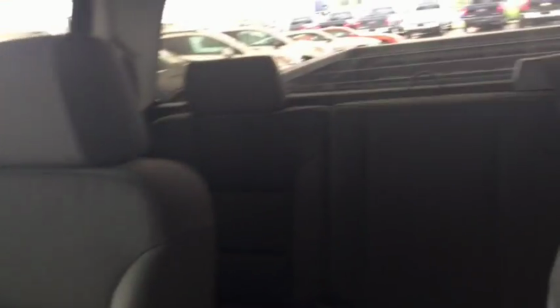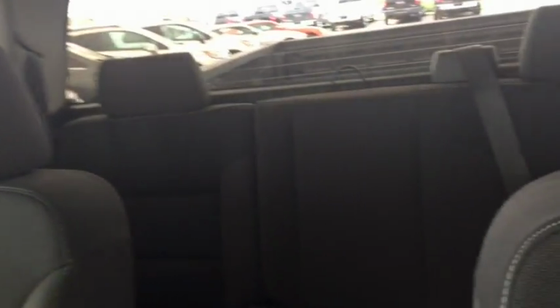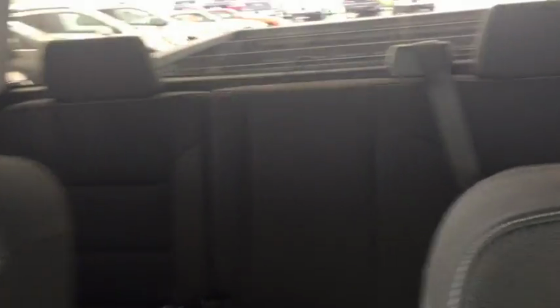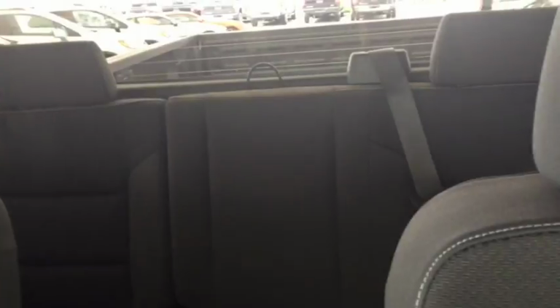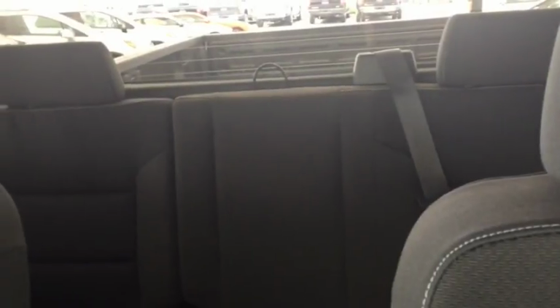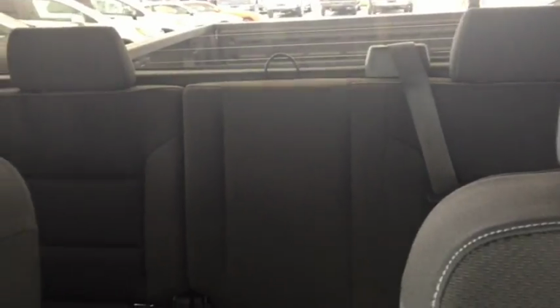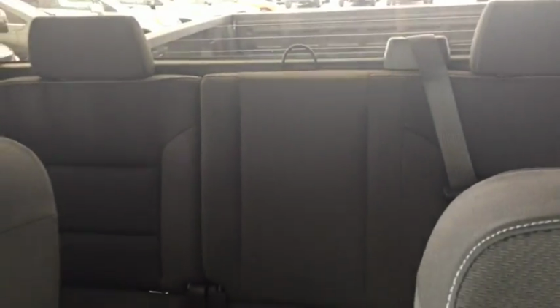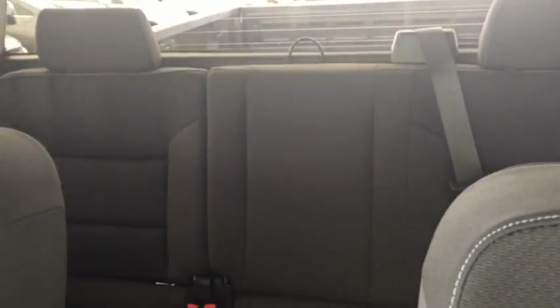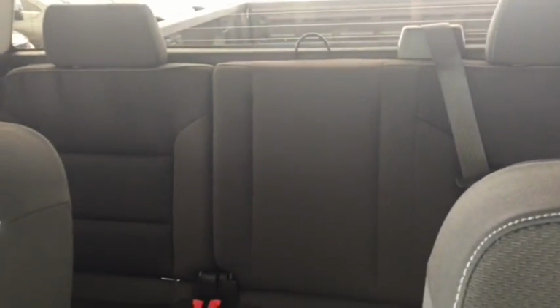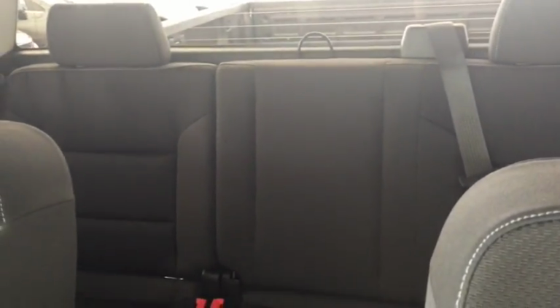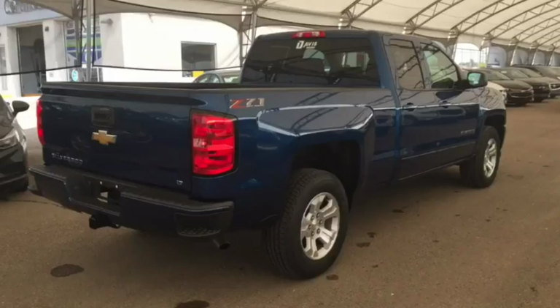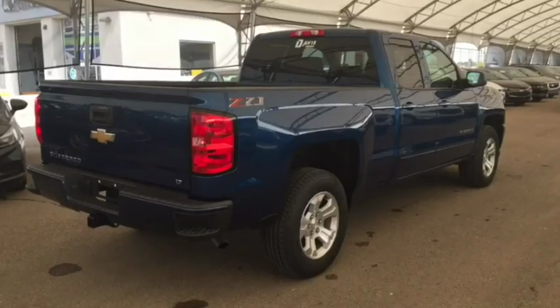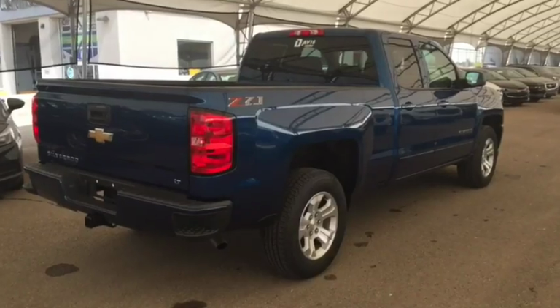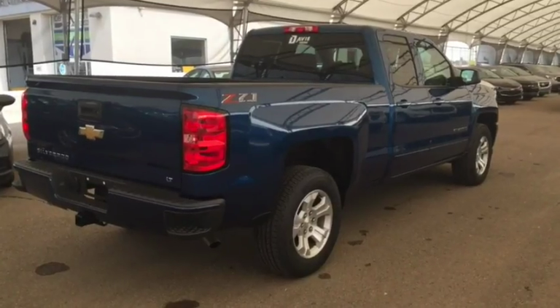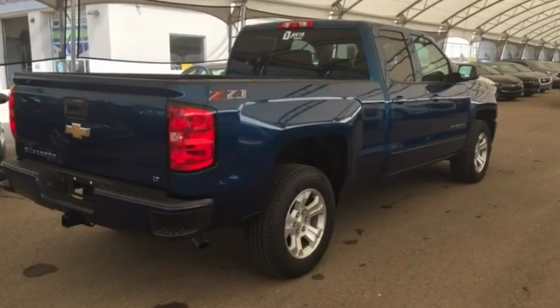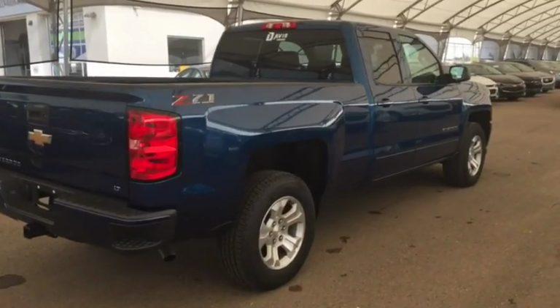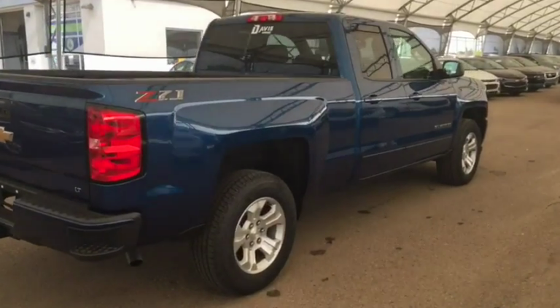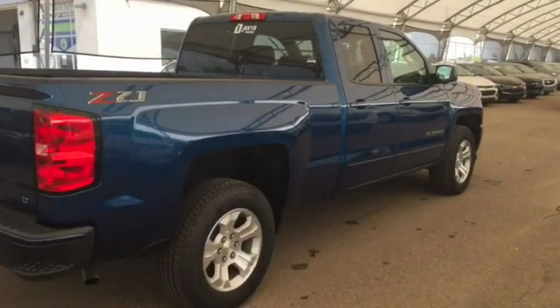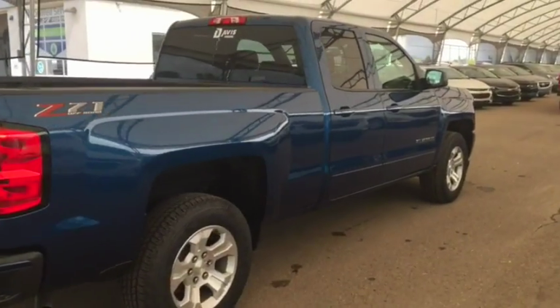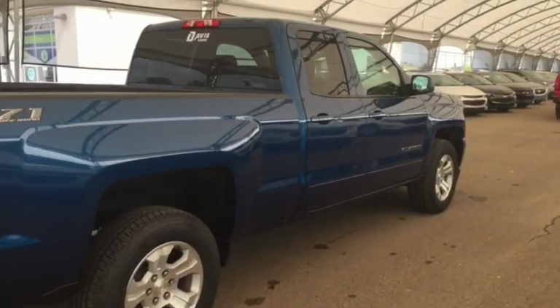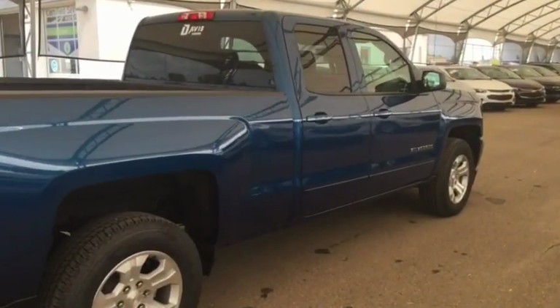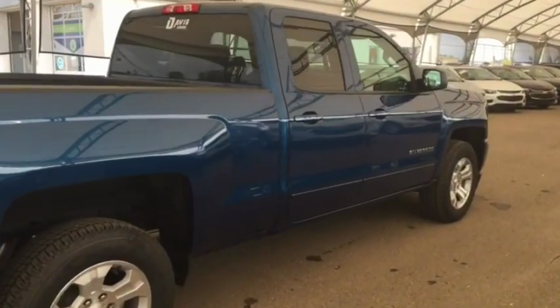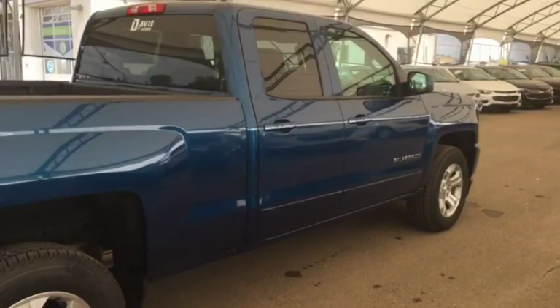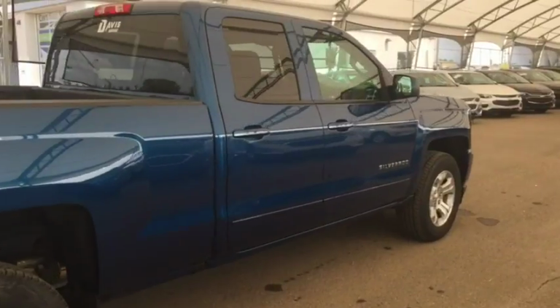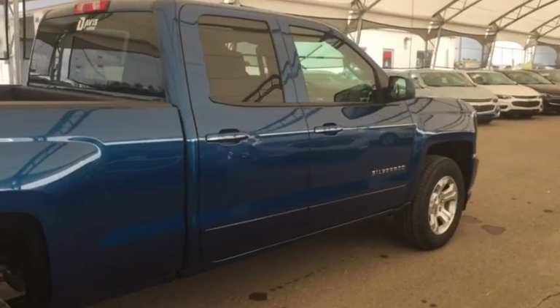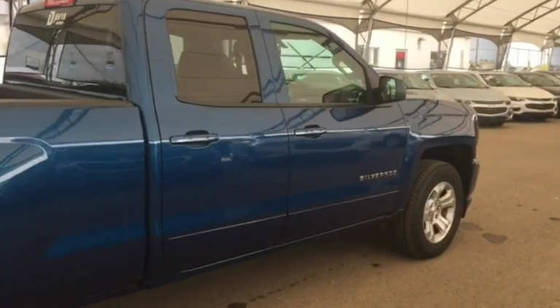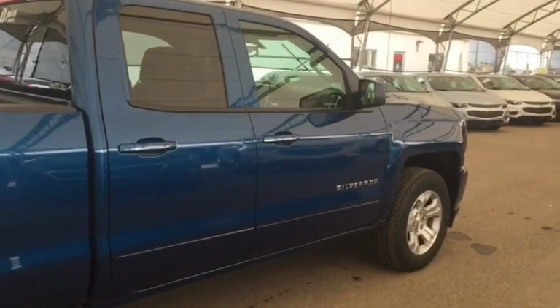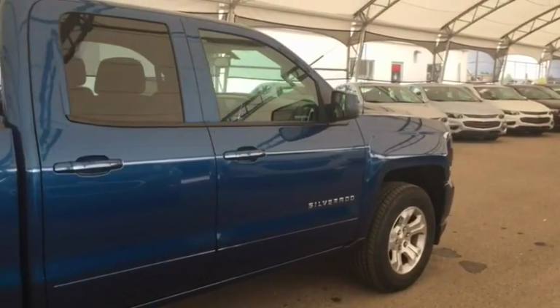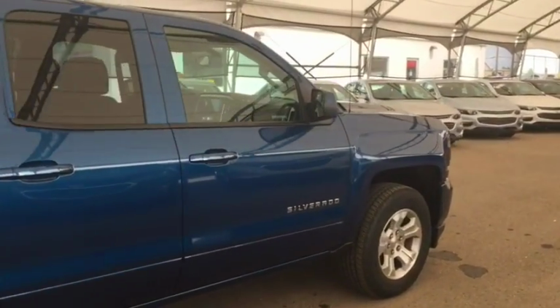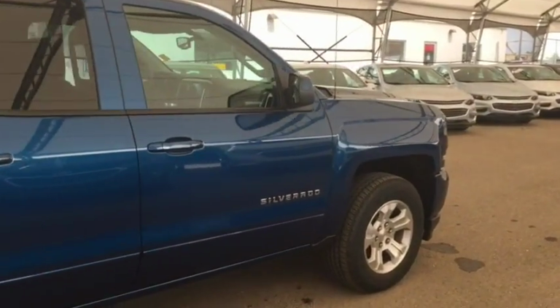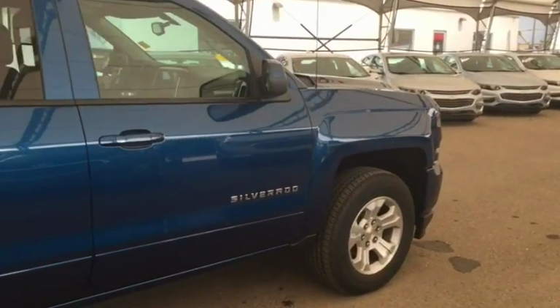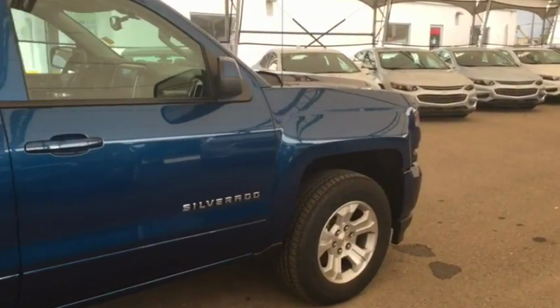Dual climate controls with heated front seats, comfortable seating for six, and much more. So don't miss out — hurry in or give us a call today at Davis Chevrolet to book your test drive.